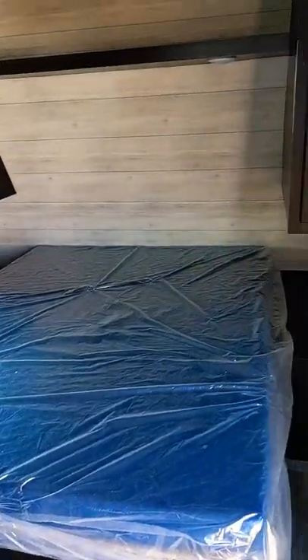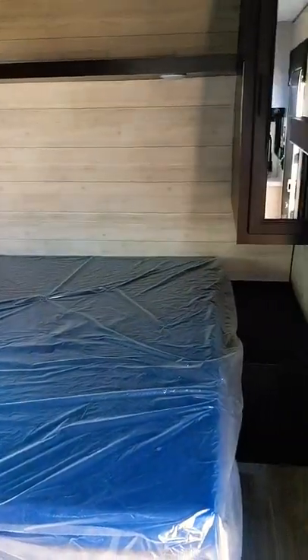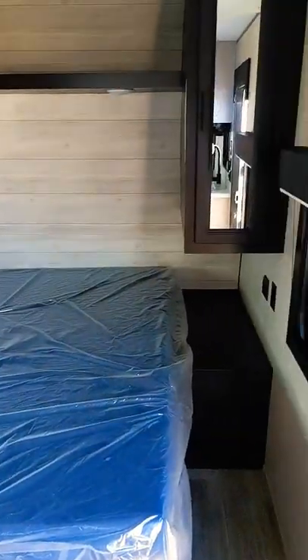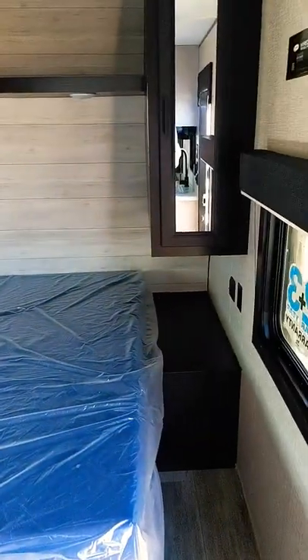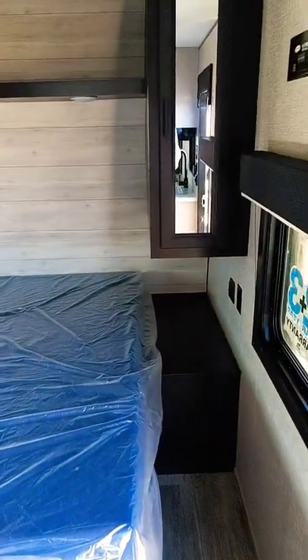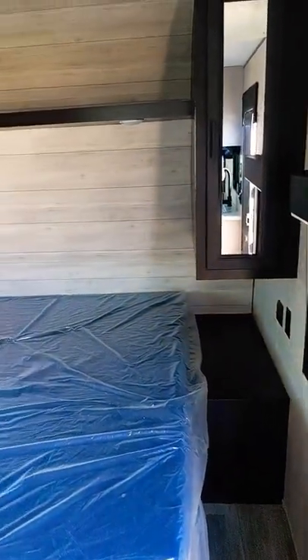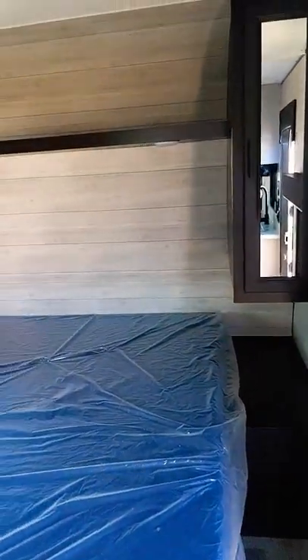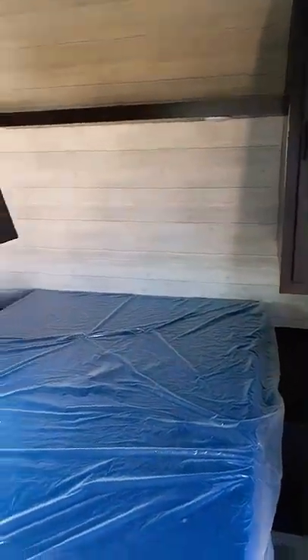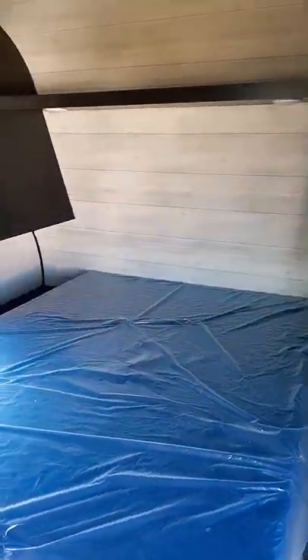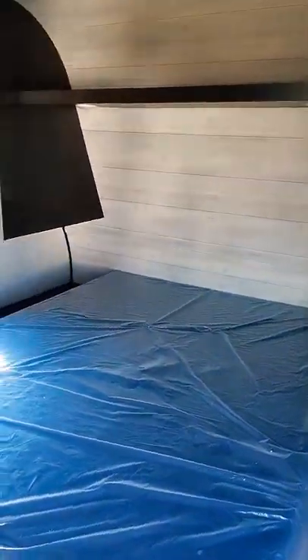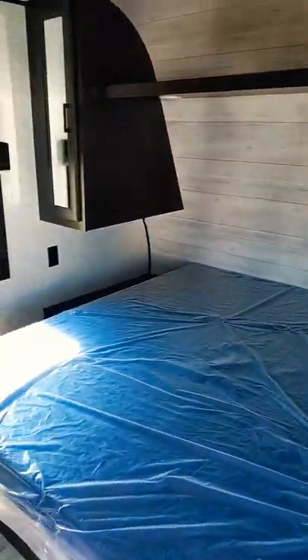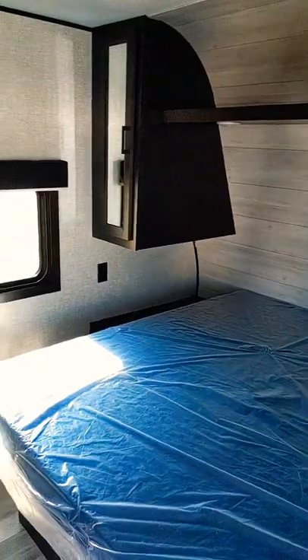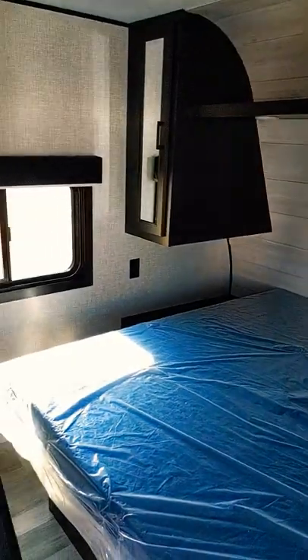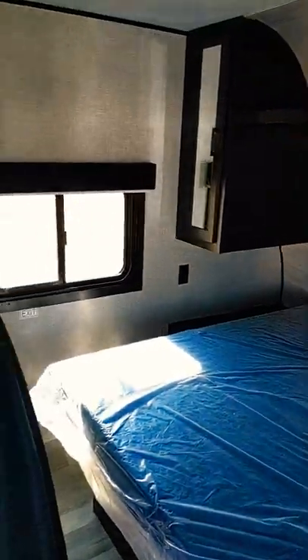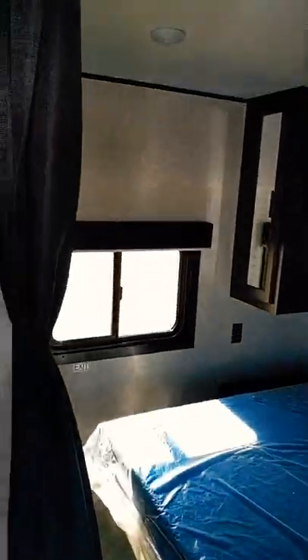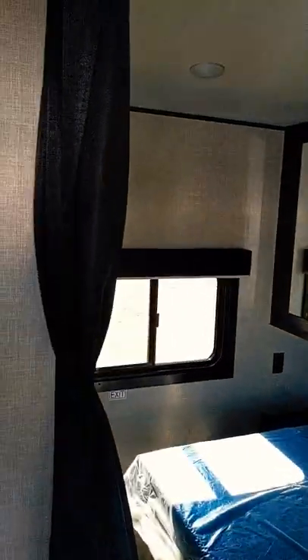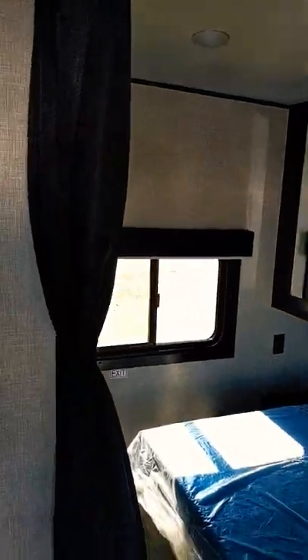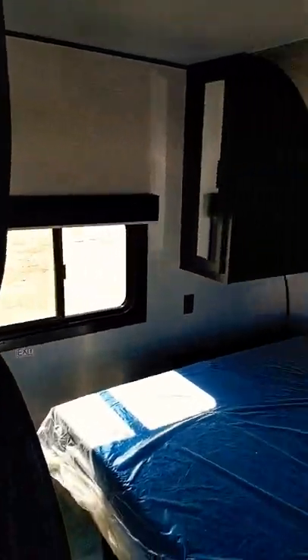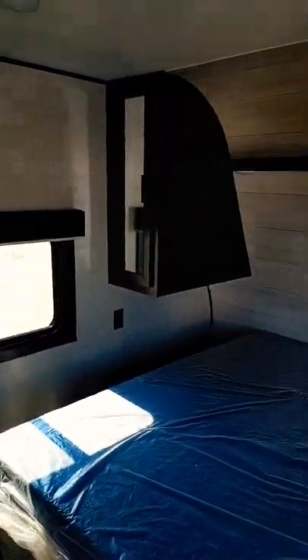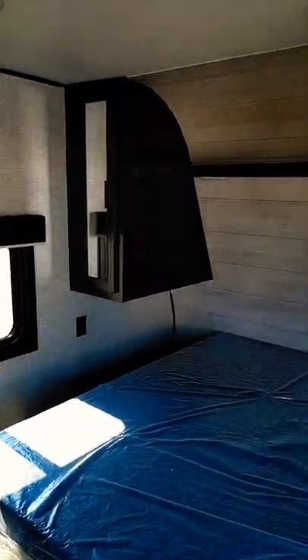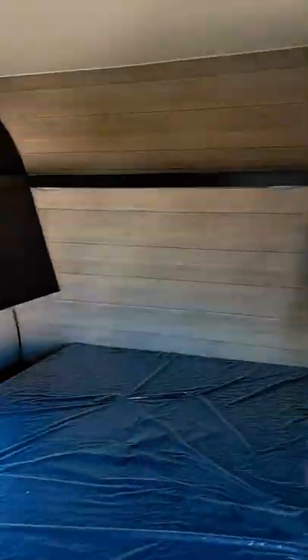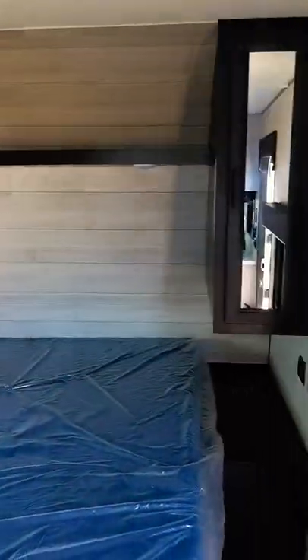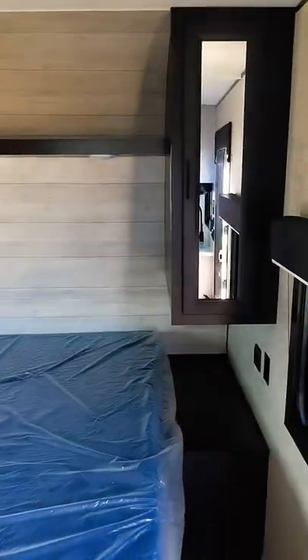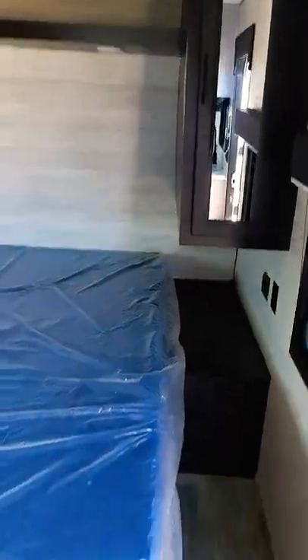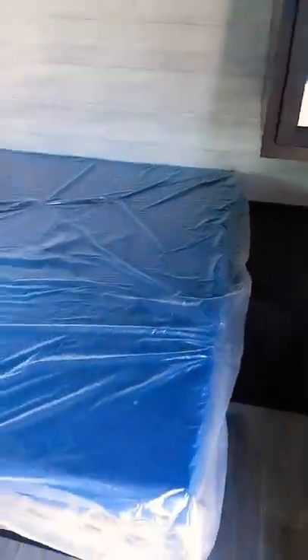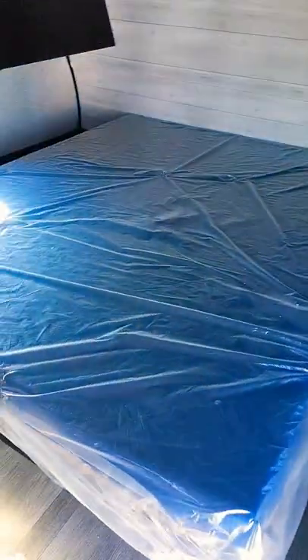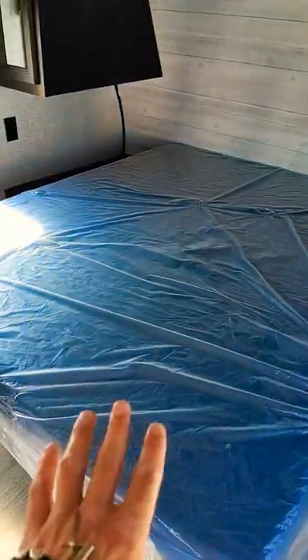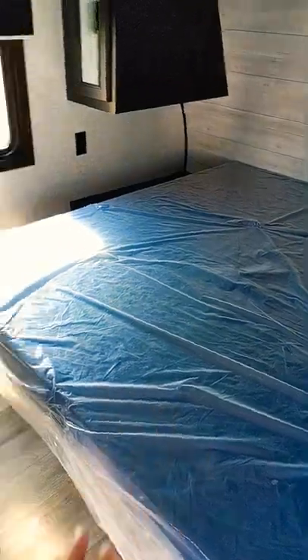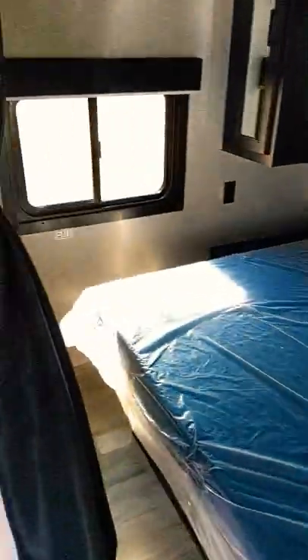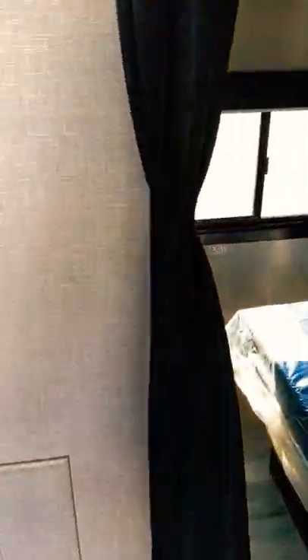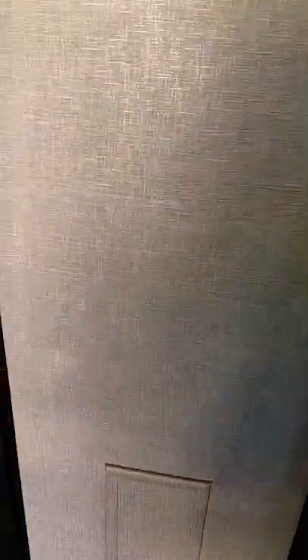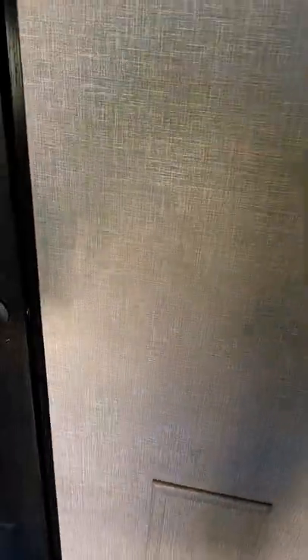One thing you'll notice, it does not have a slide, which saves on a ton of weight, but you still have a queen-size bed, a nice privacy curtain, good storage, and storage underneath the bed as well.